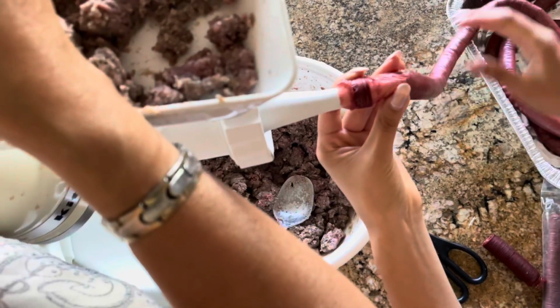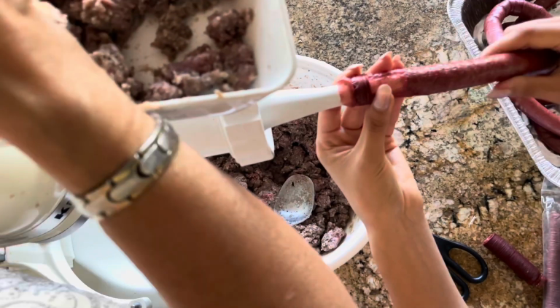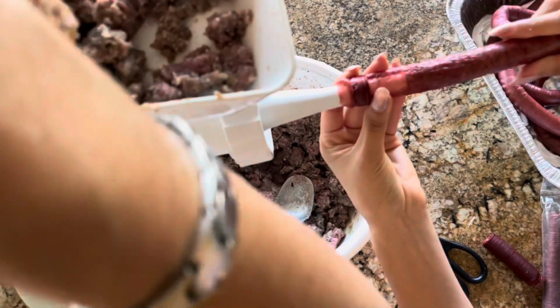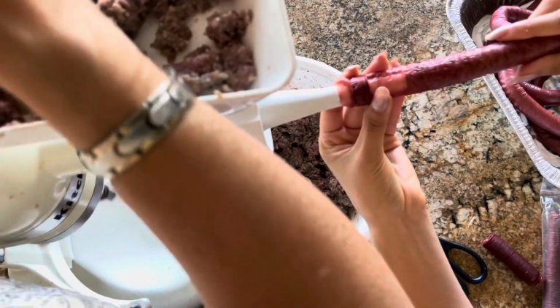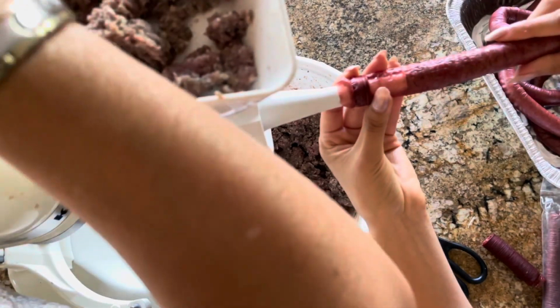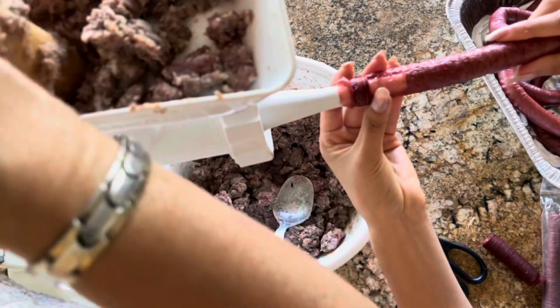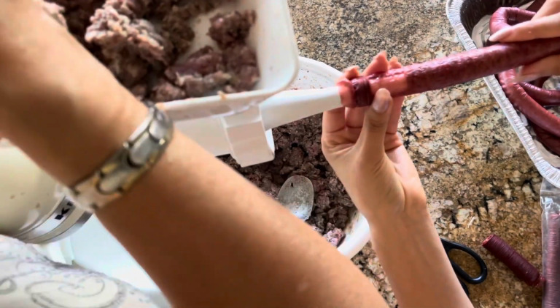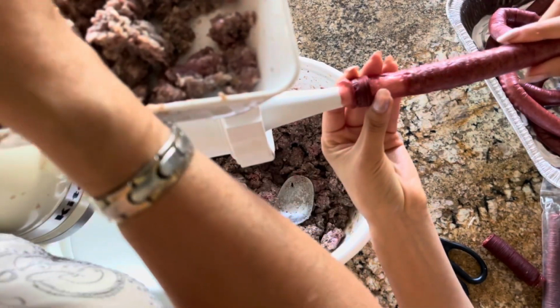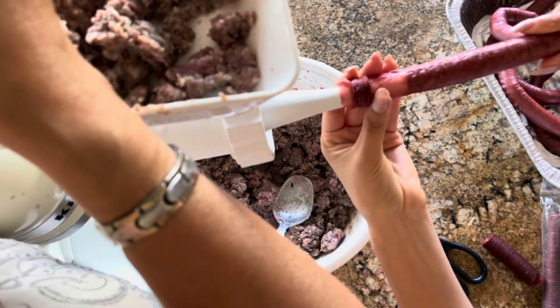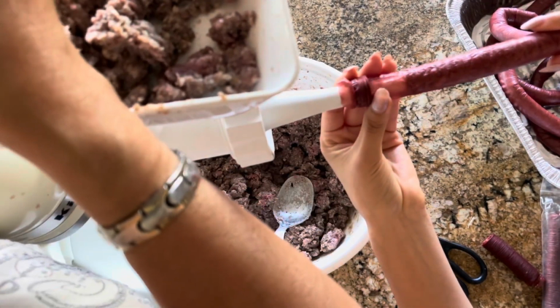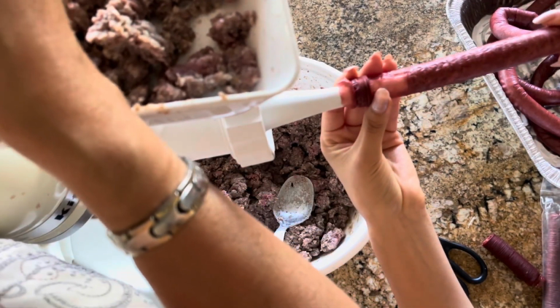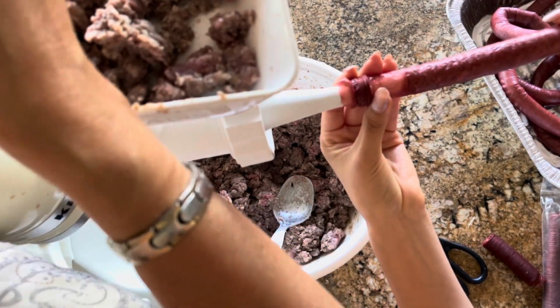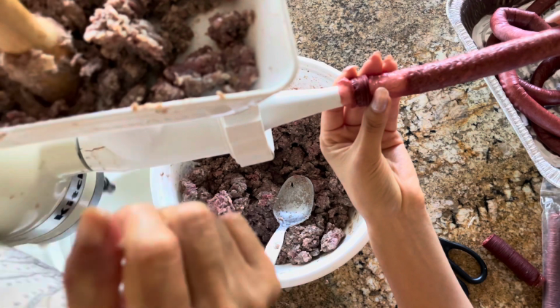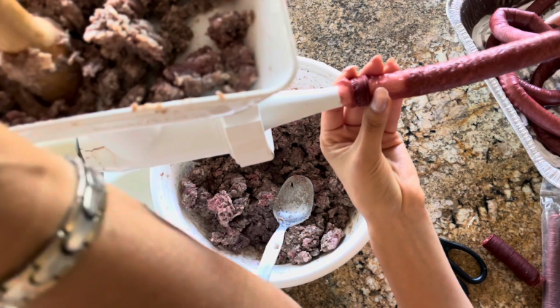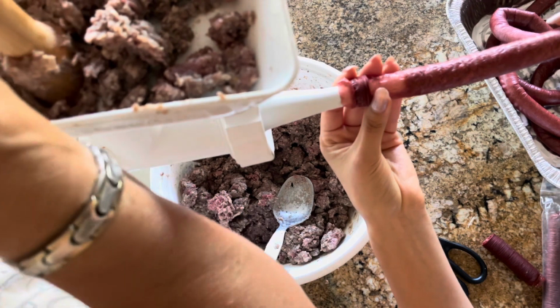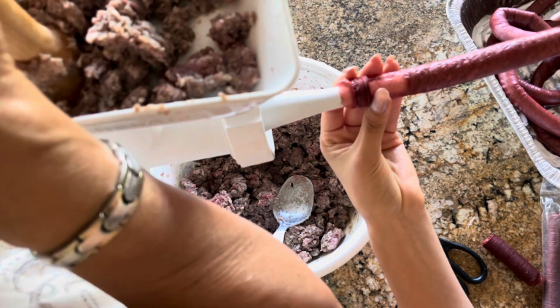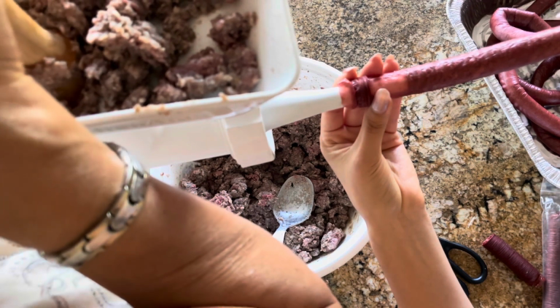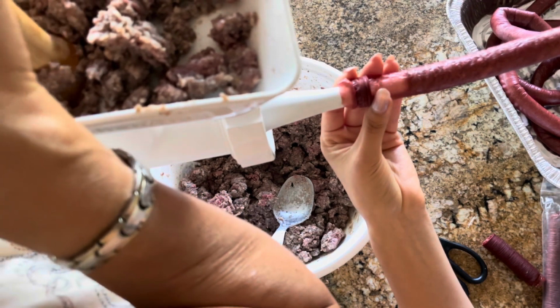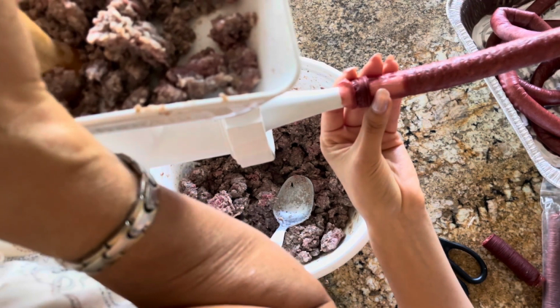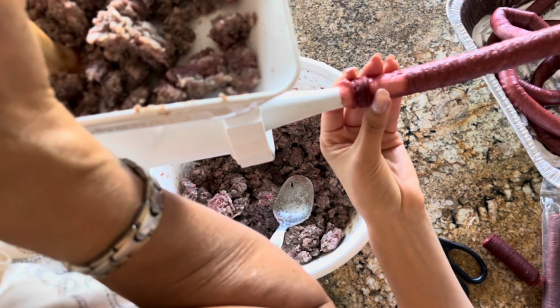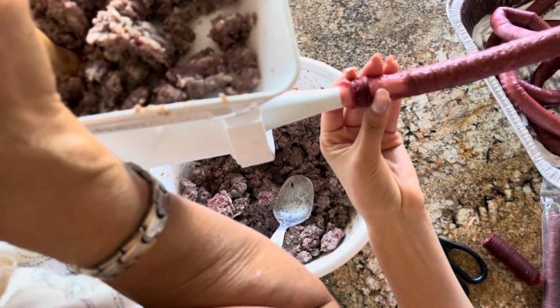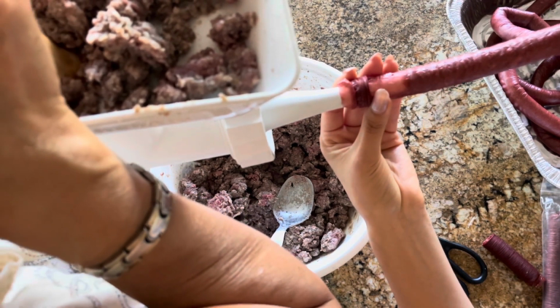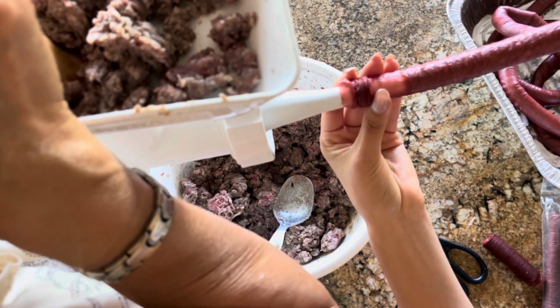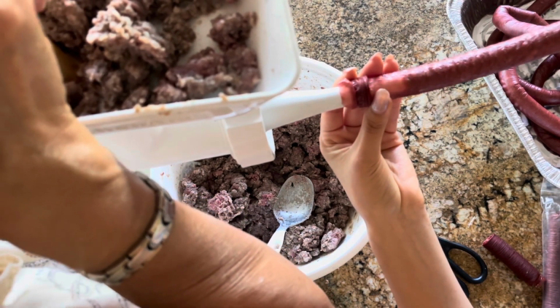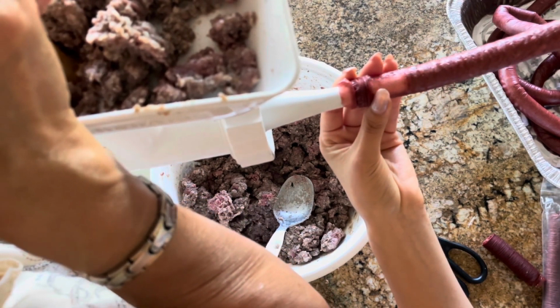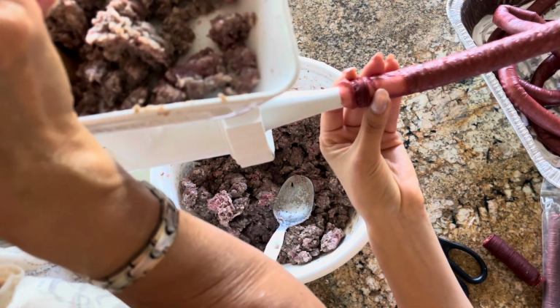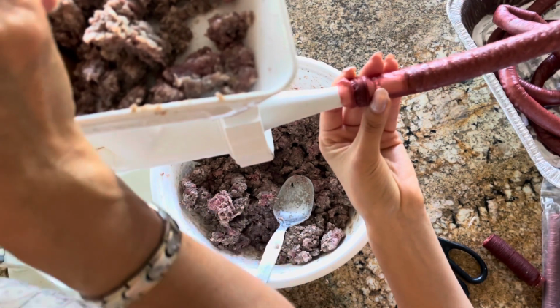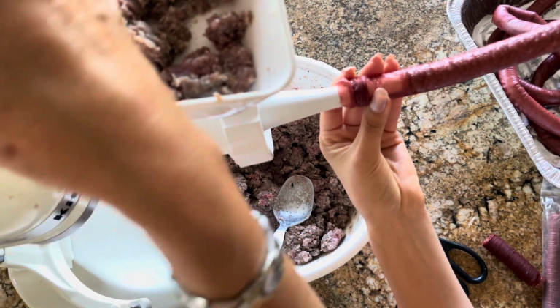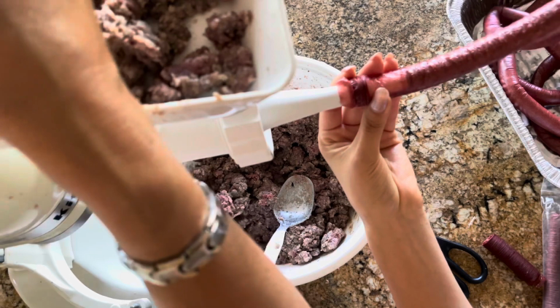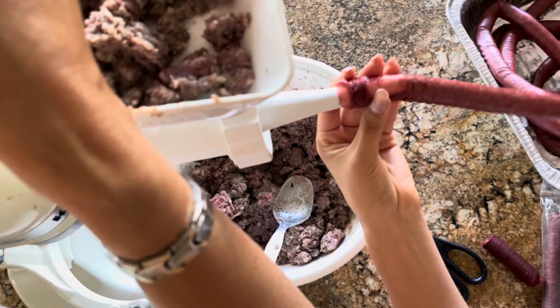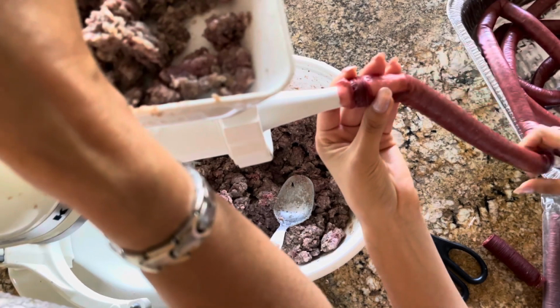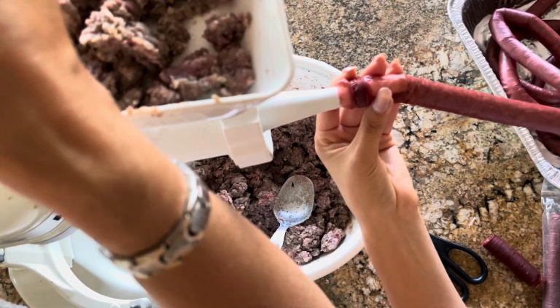This will prevent all the juices from dripping onto your work surface. The last thing is to have a tray ready into which you can place your sausages.